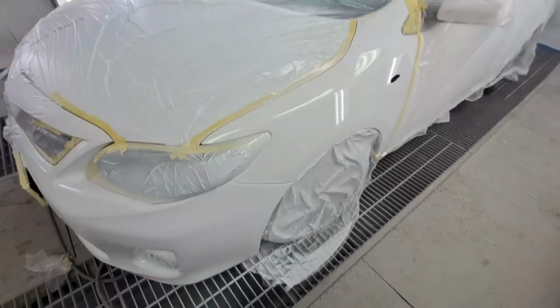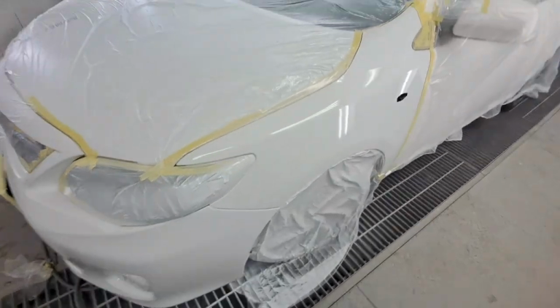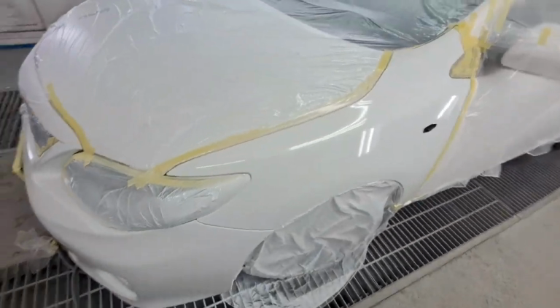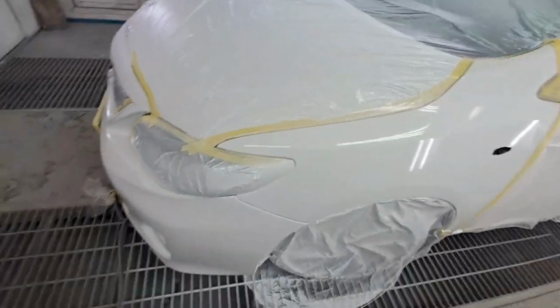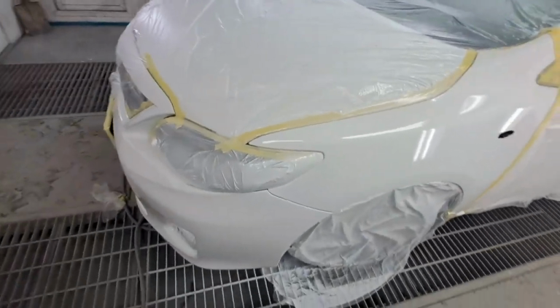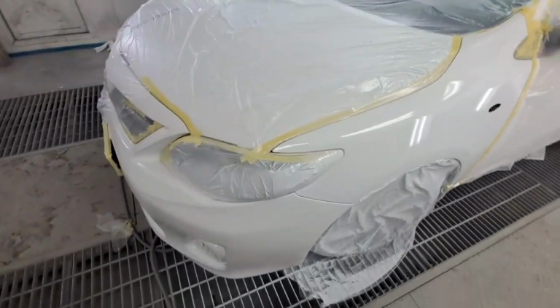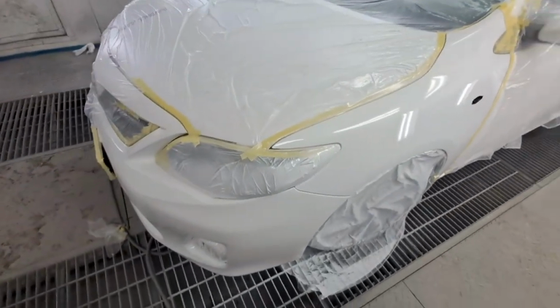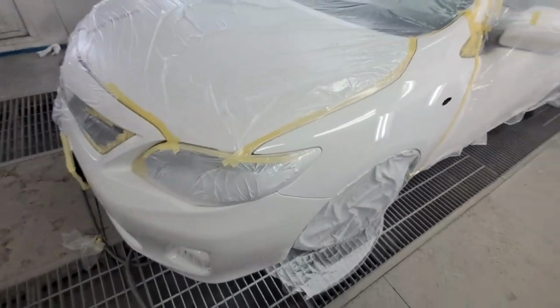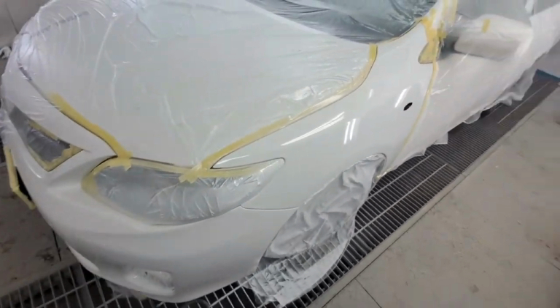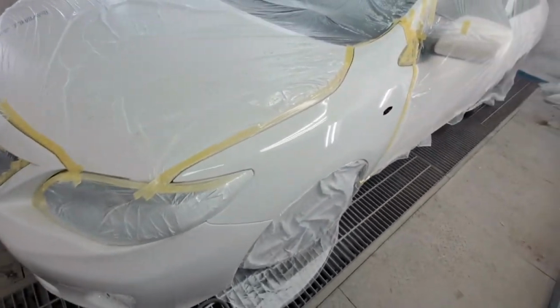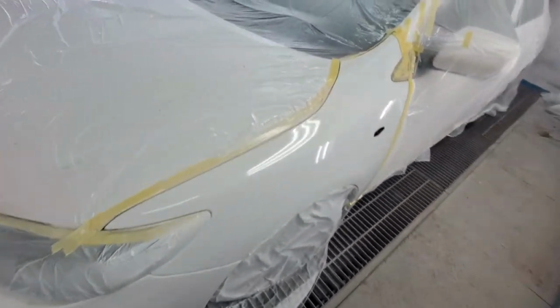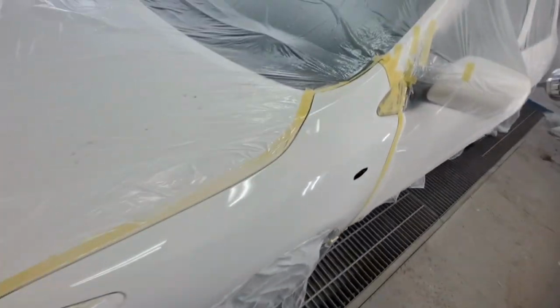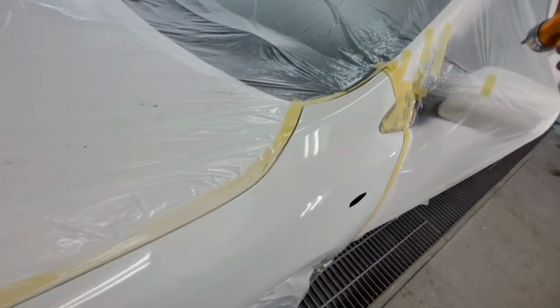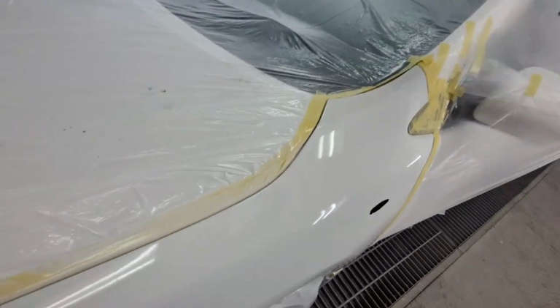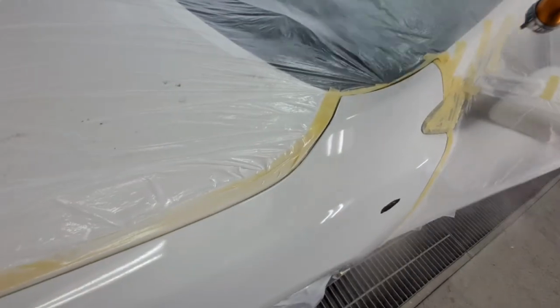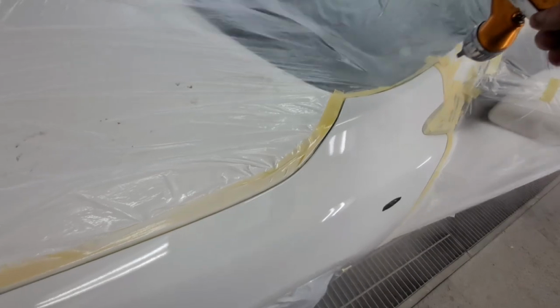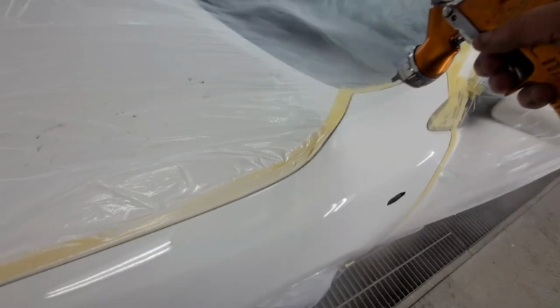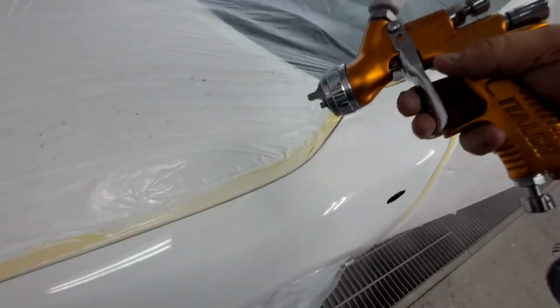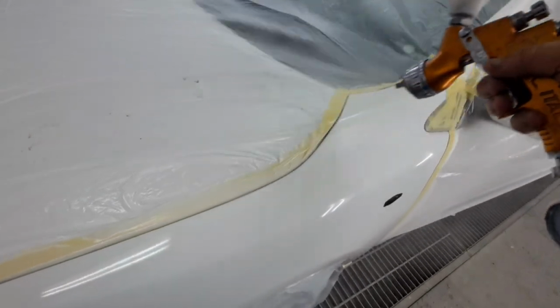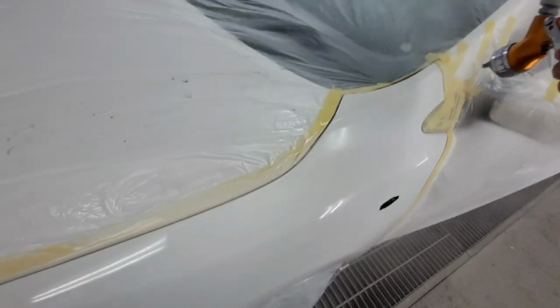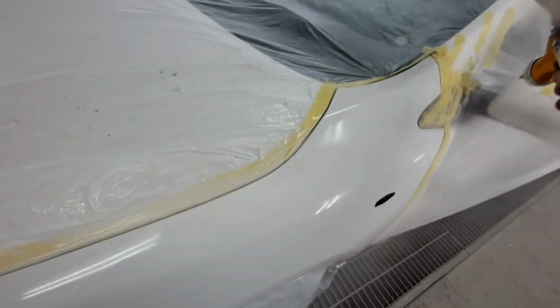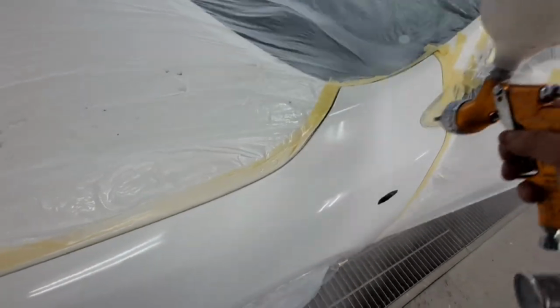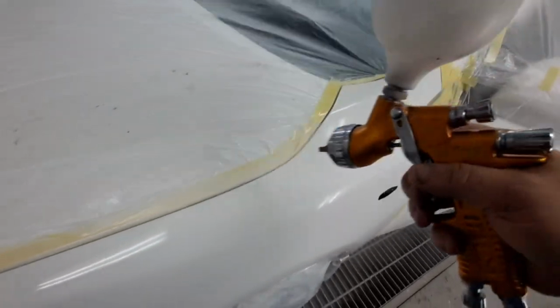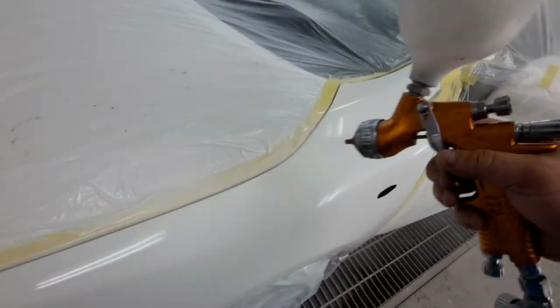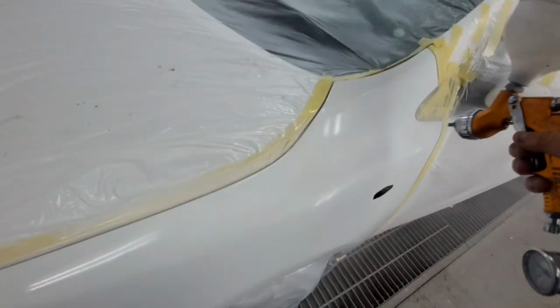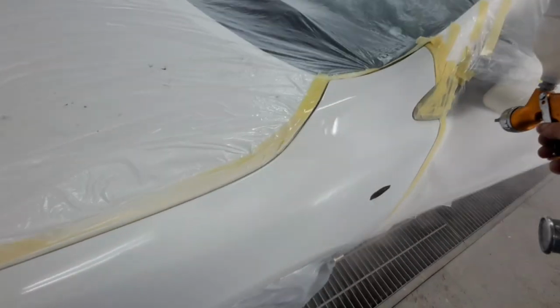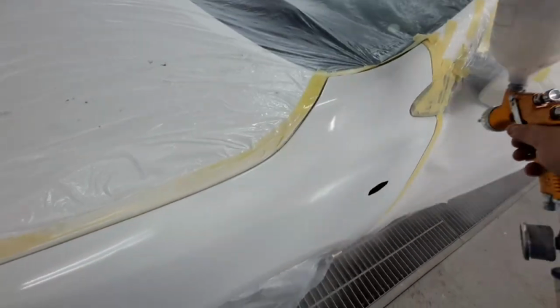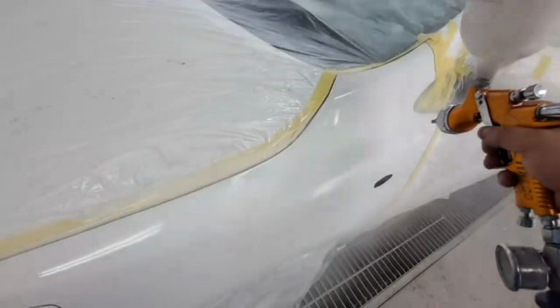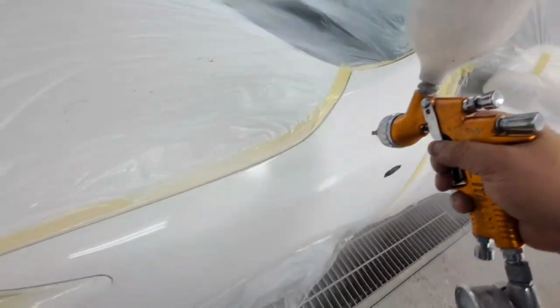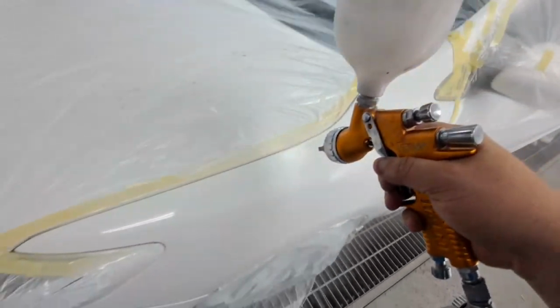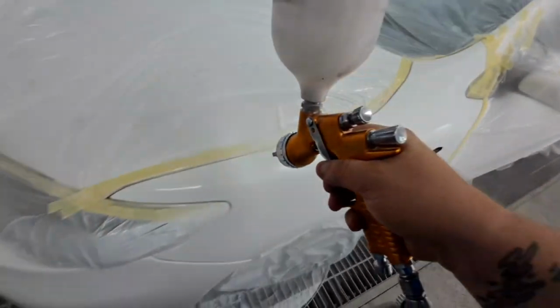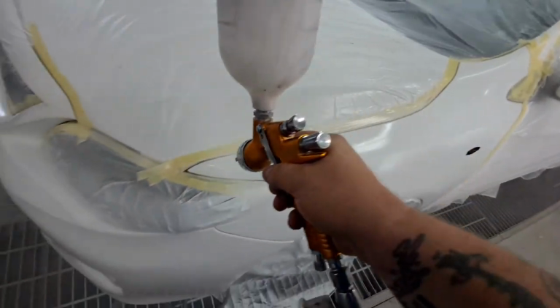Thank you for watching guys. Today we're going to do a beginning on the 2K mirror coat, and I'm going to show you guys how I do it and also how I use my mending thinners afterwards. Let's get started.